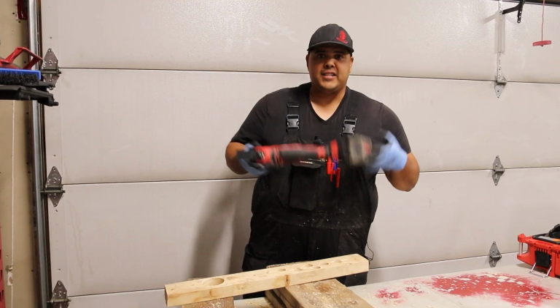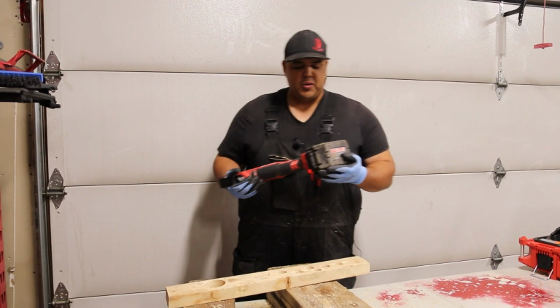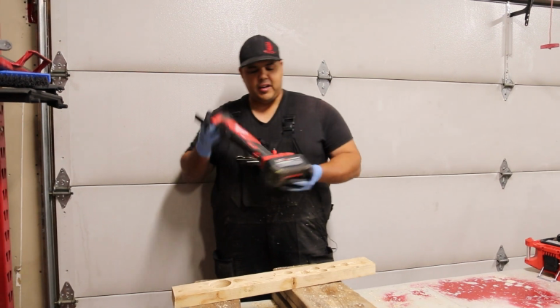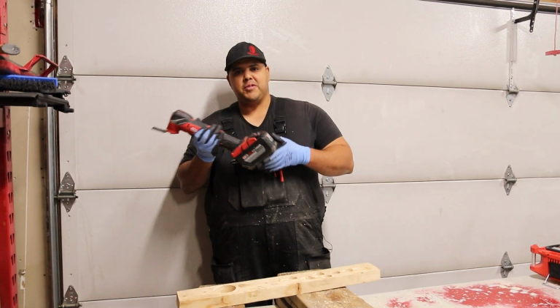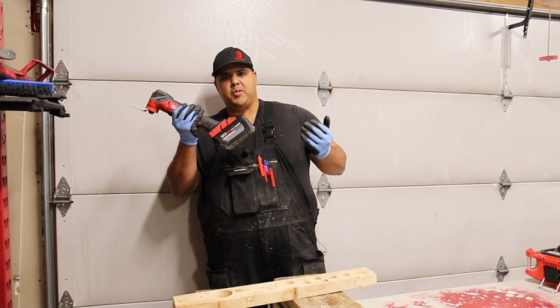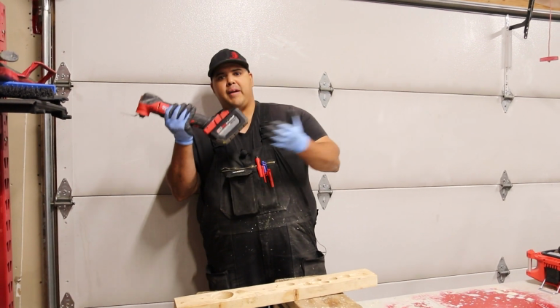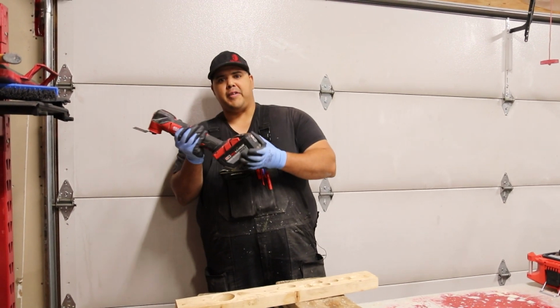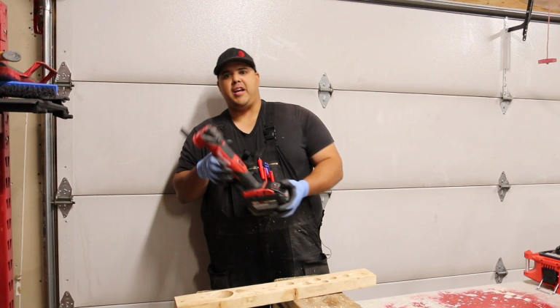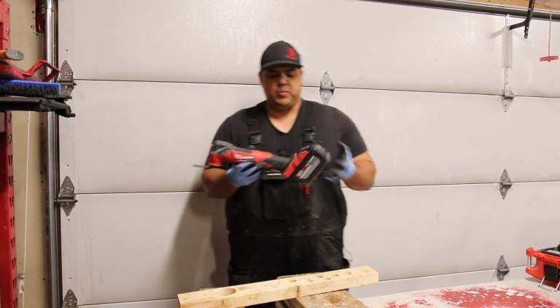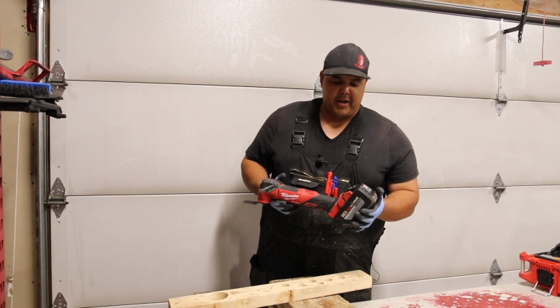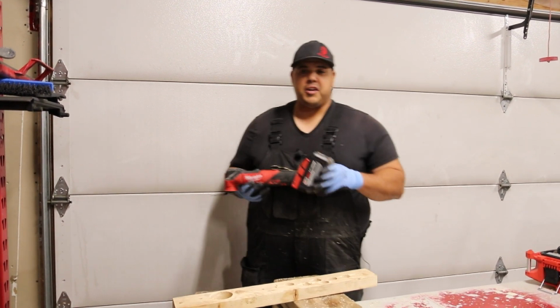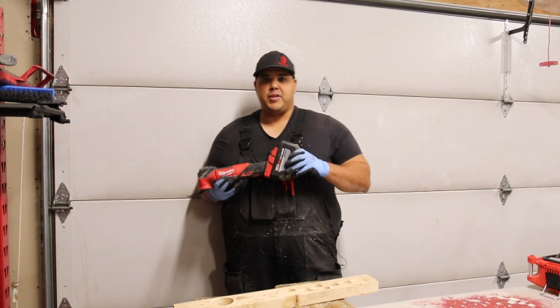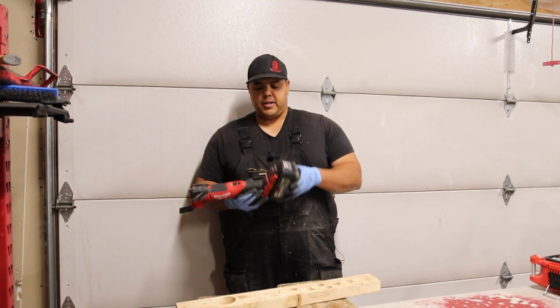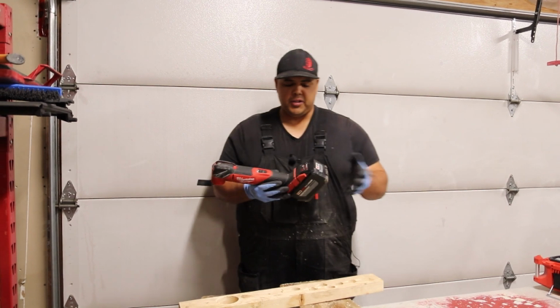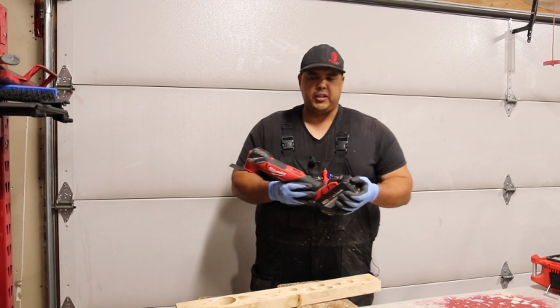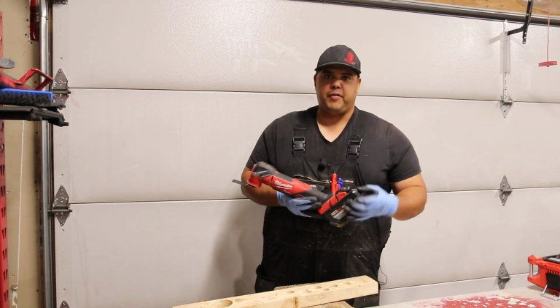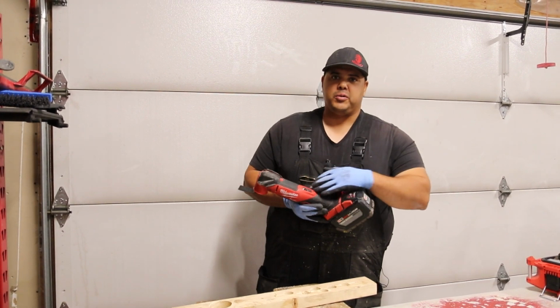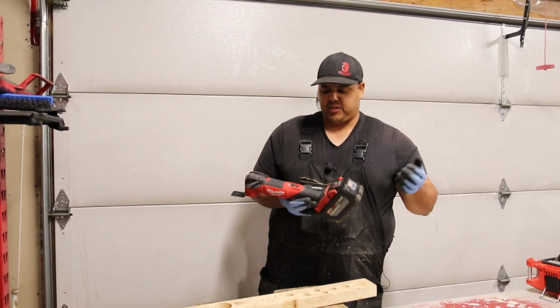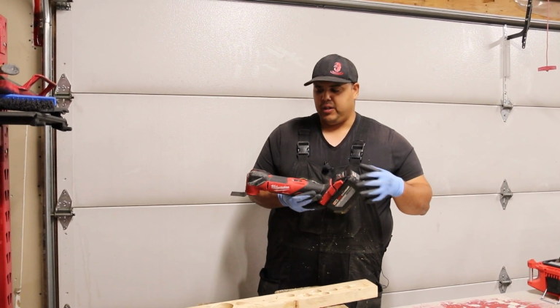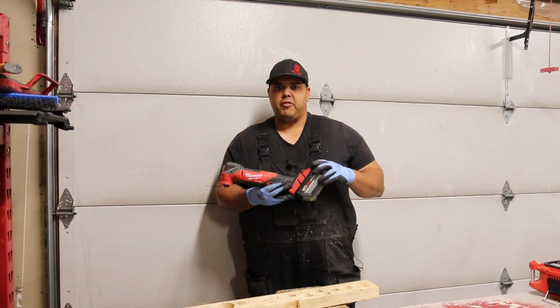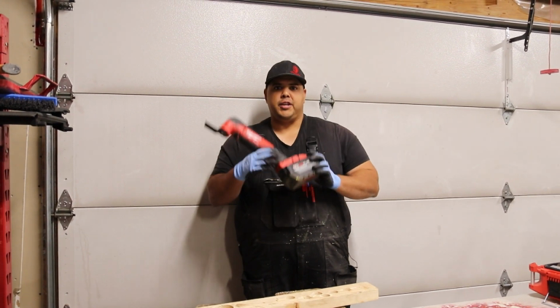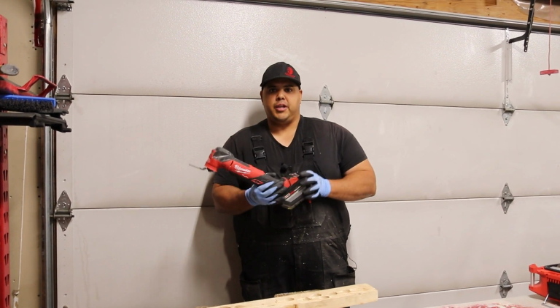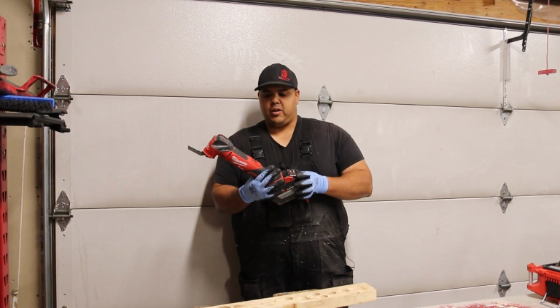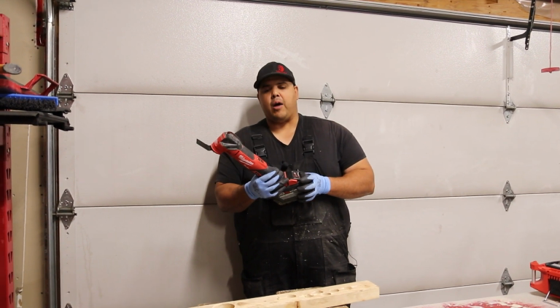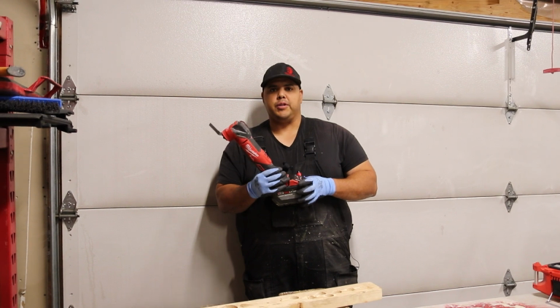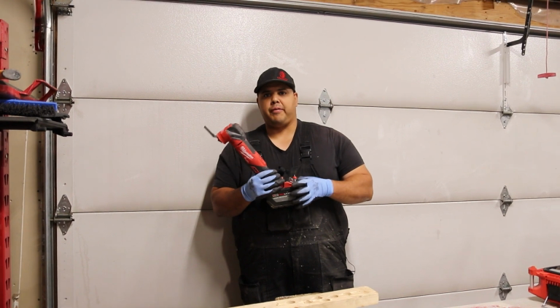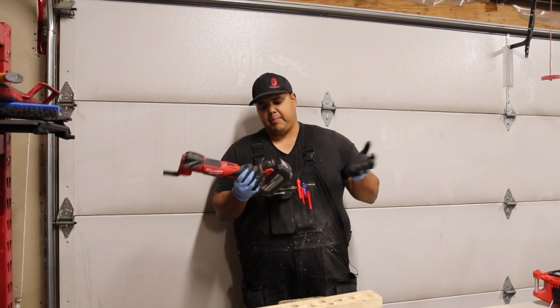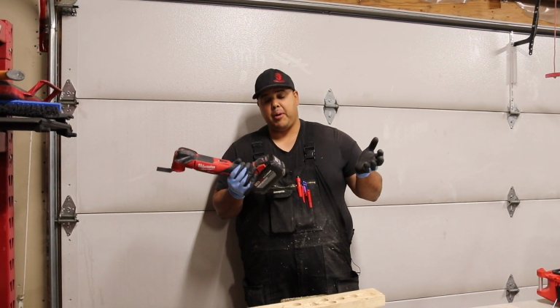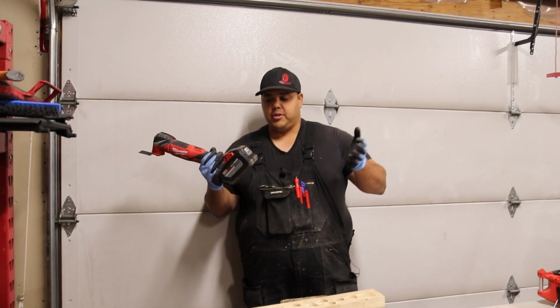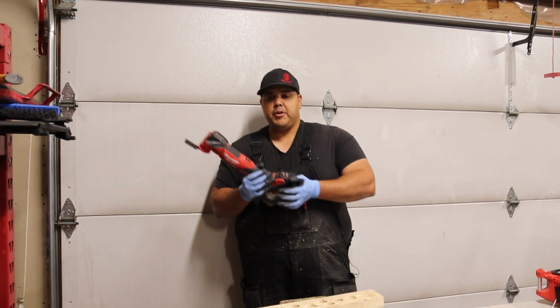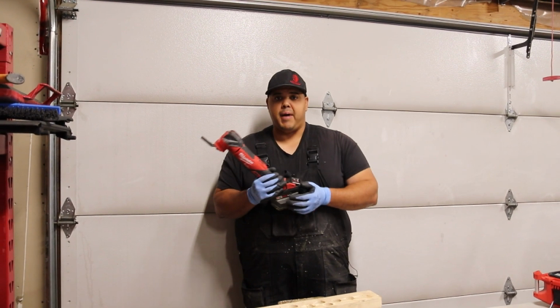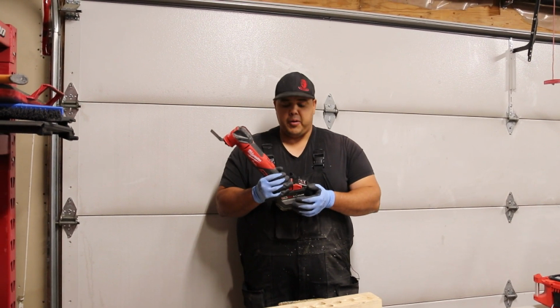Alright guys, as always, I love to use the 12 amp battery. The HD12 batteries are awesome for this. You don't necessarily need it for this tool — you're not really using a lot of power to cut things, but maybe you are. But we're using this battery anyways.